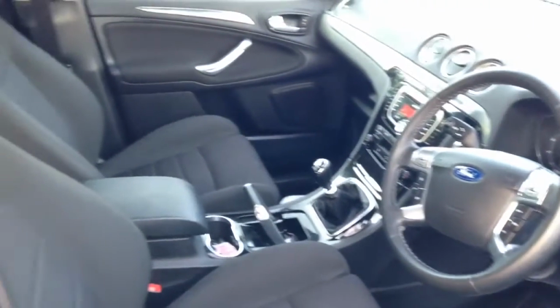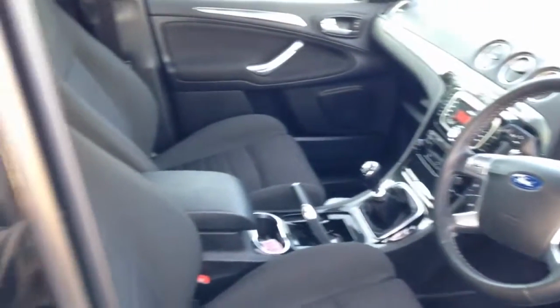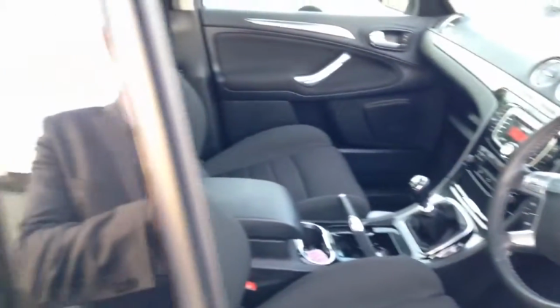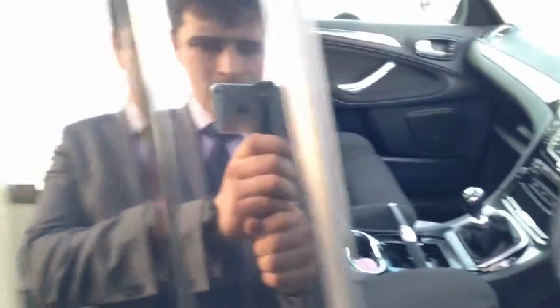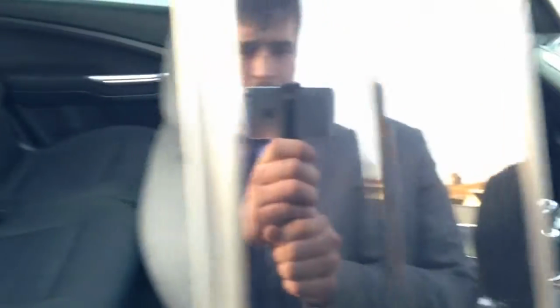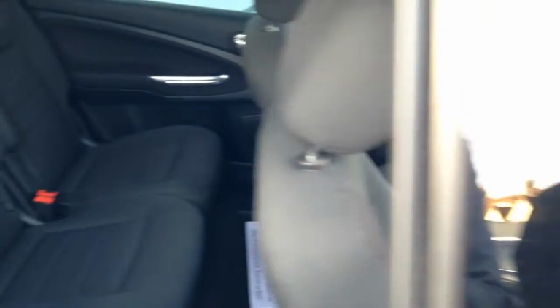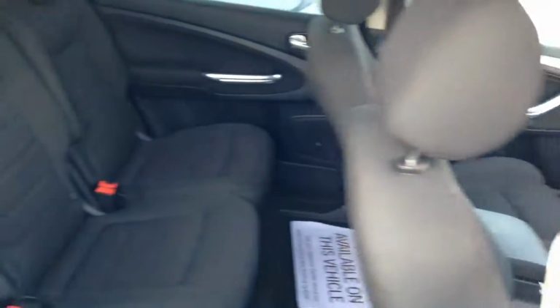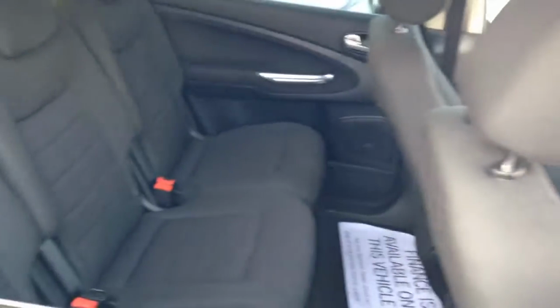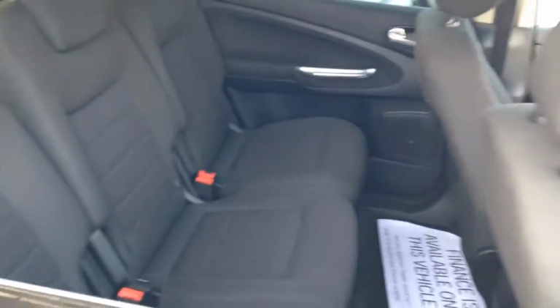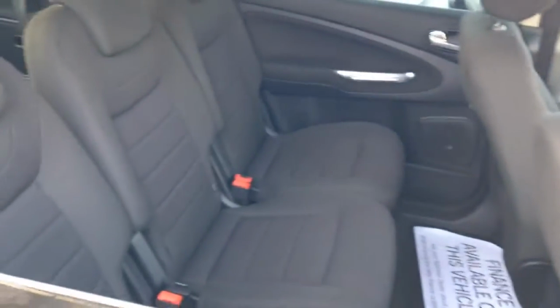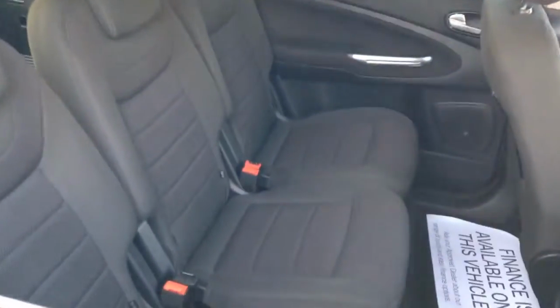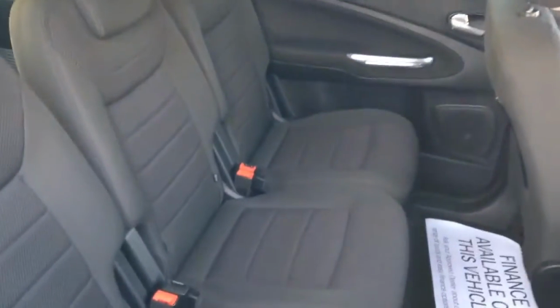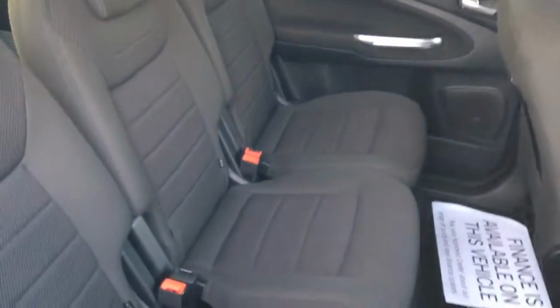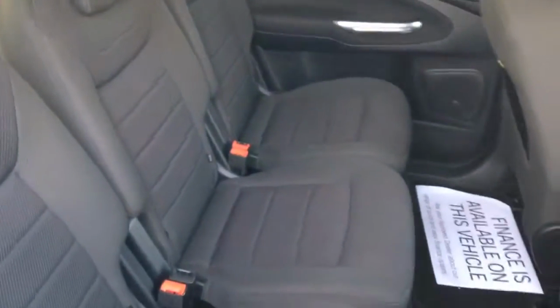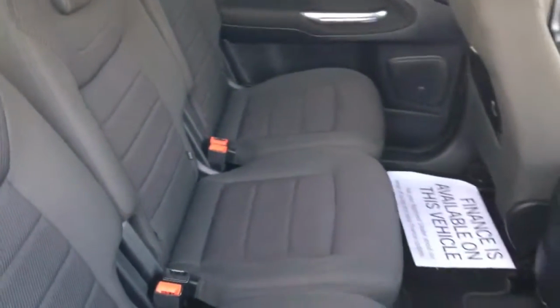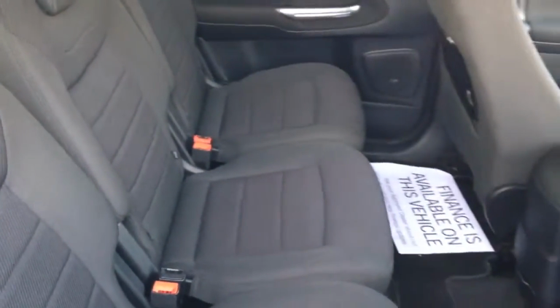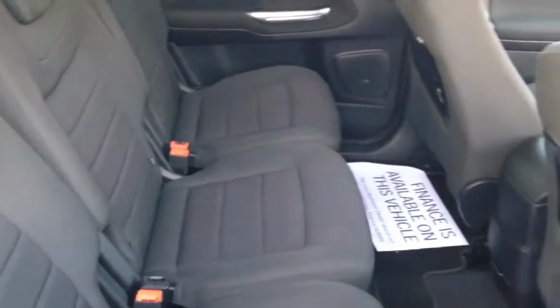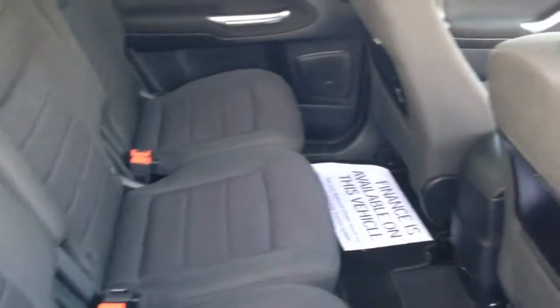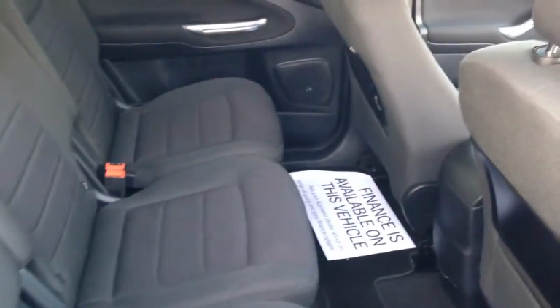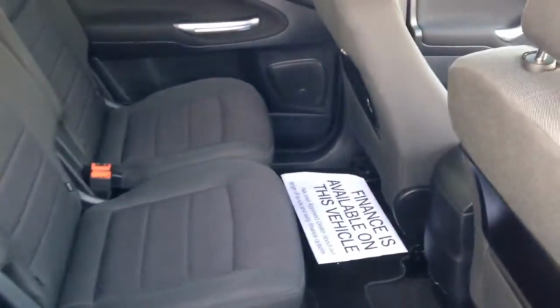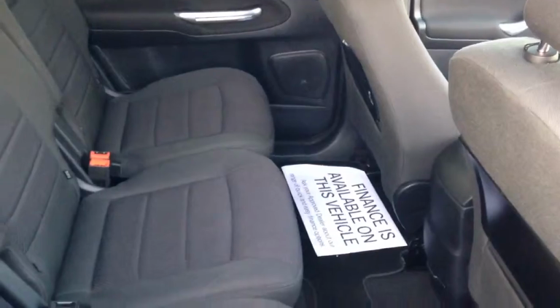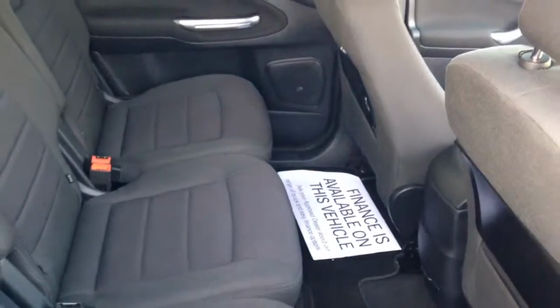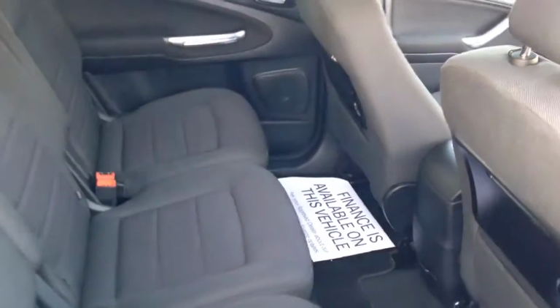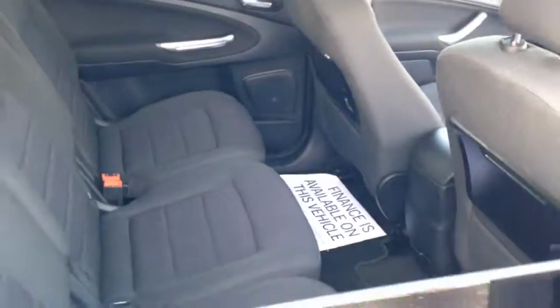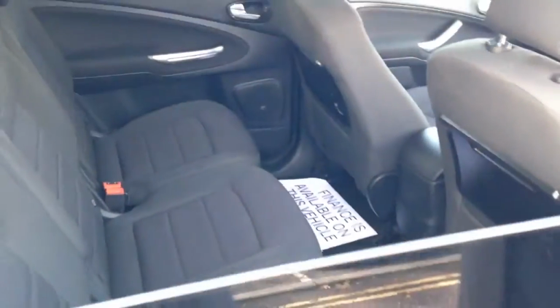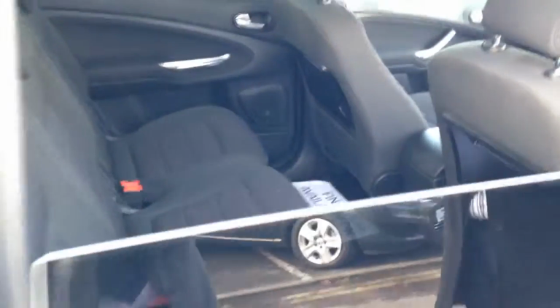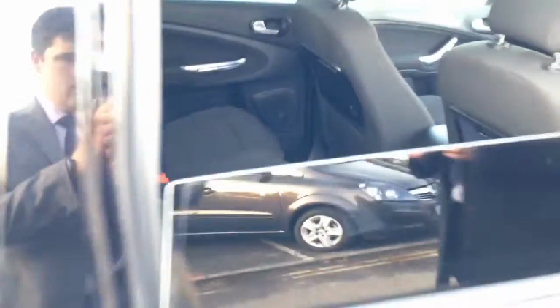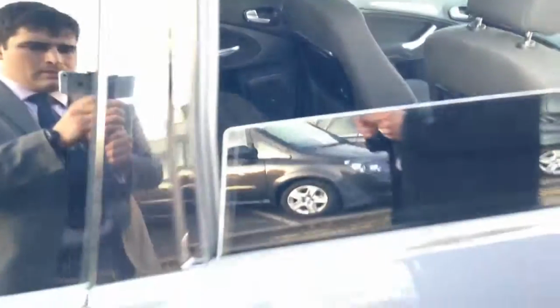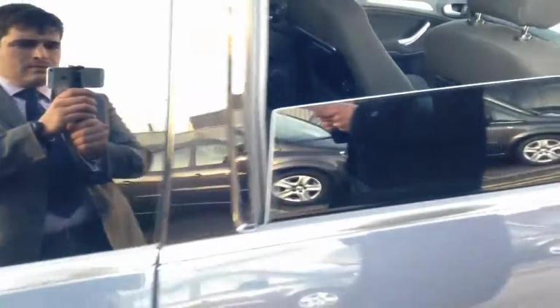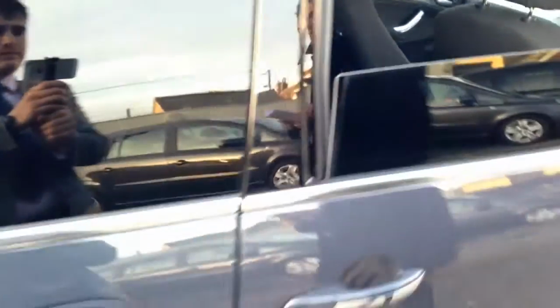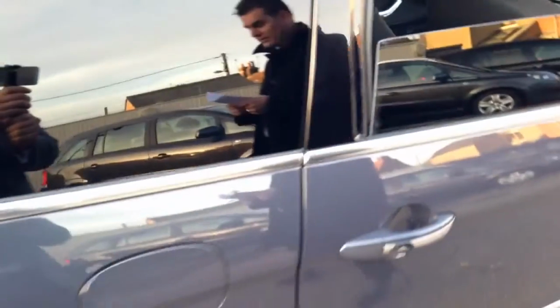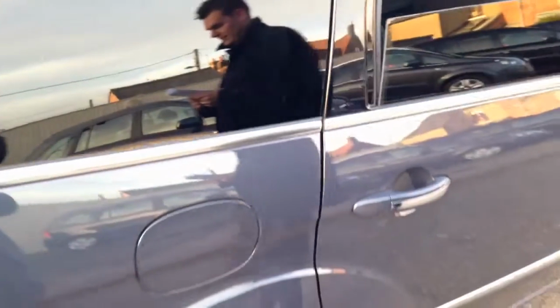The titanium spec gives you all the options you would want on a car like this: cruise control, dual zone climate, Bluetooth and a DAB radio, and rear privacy glass.